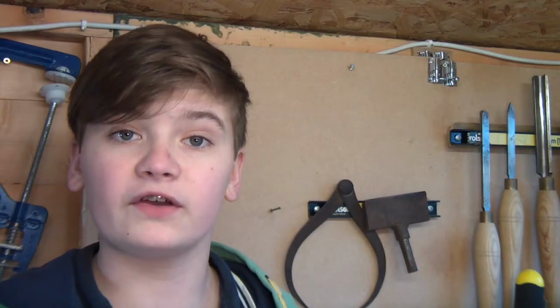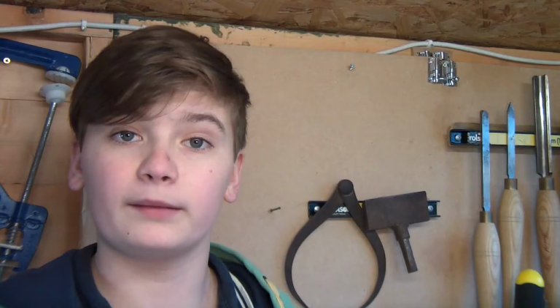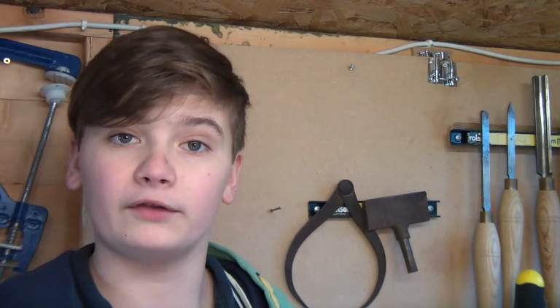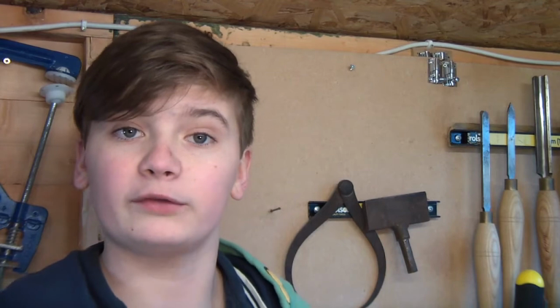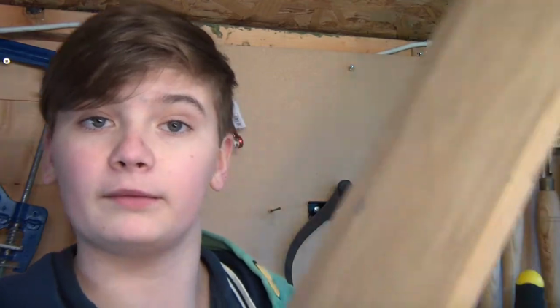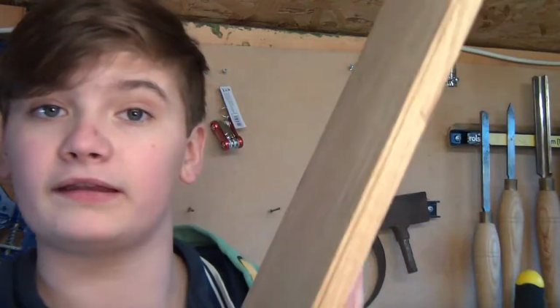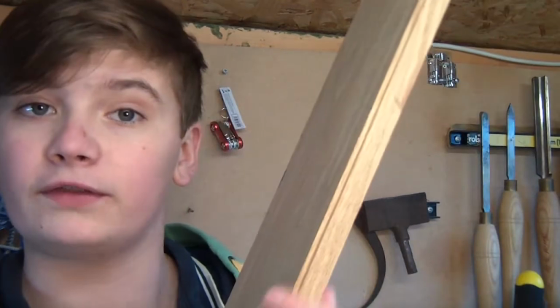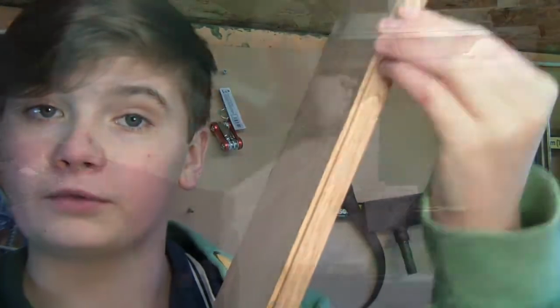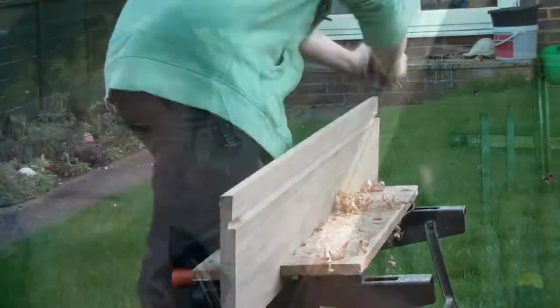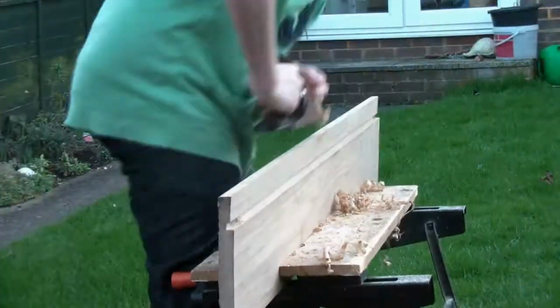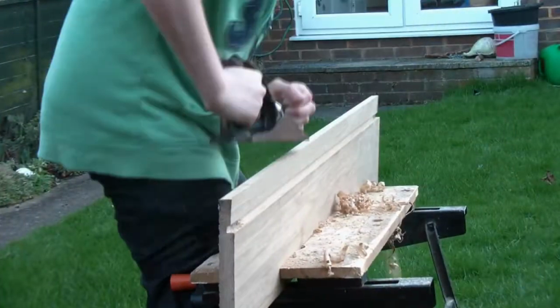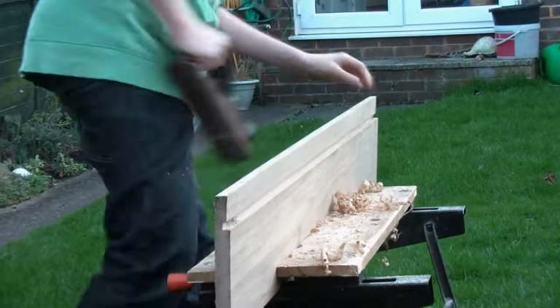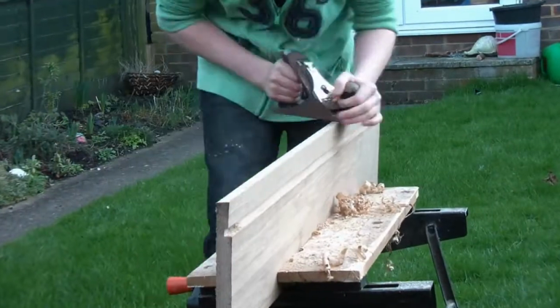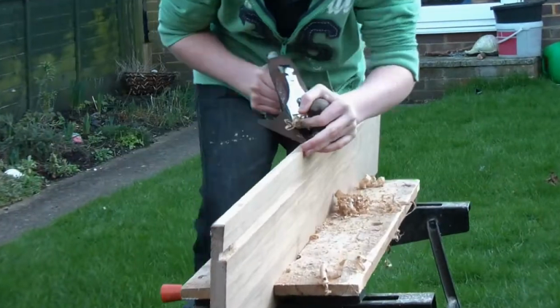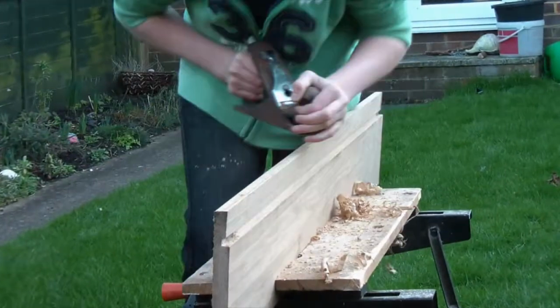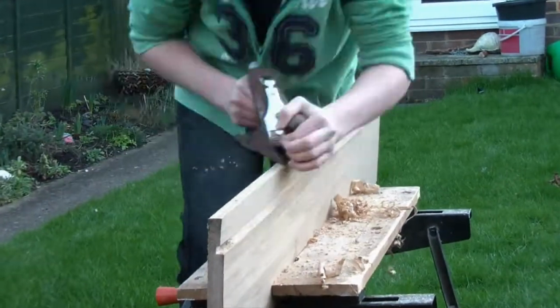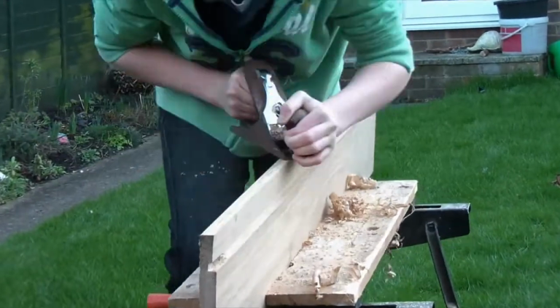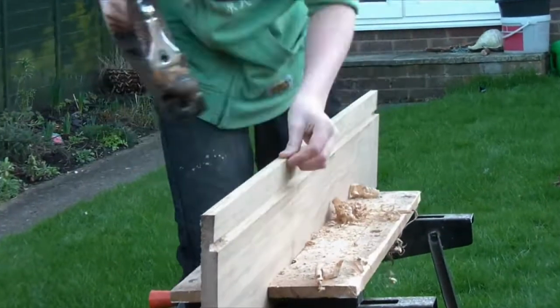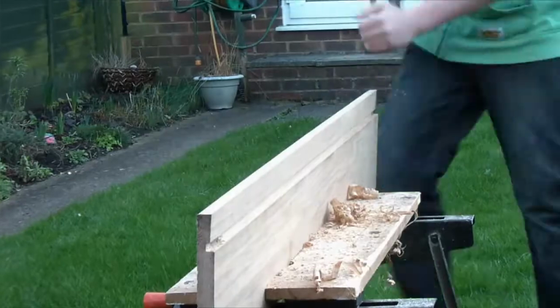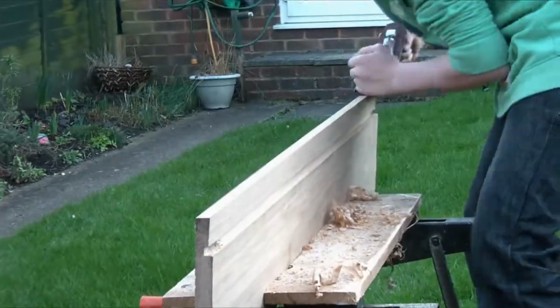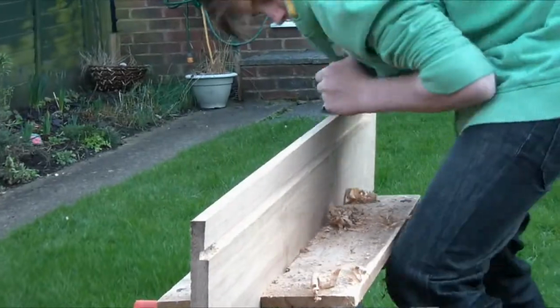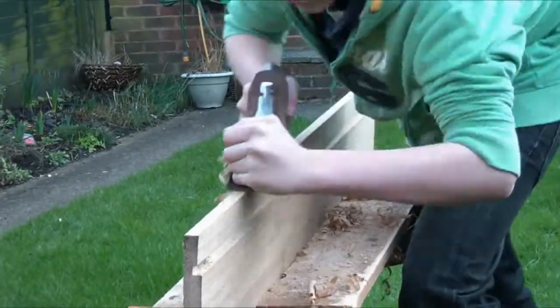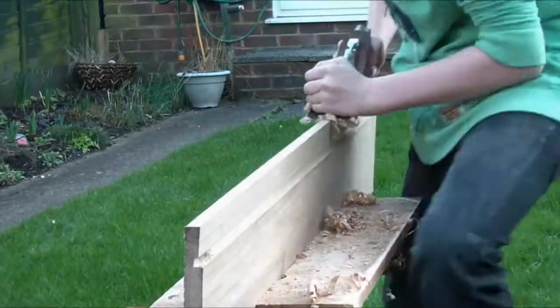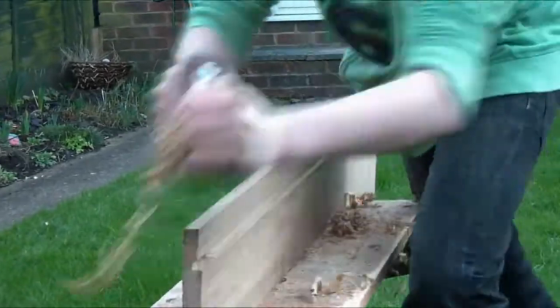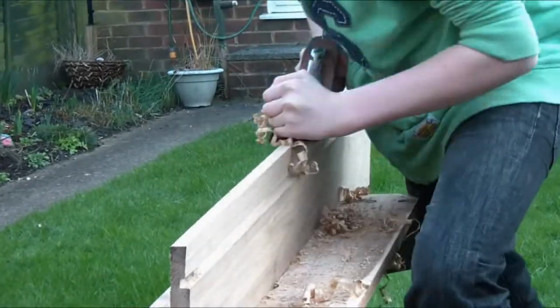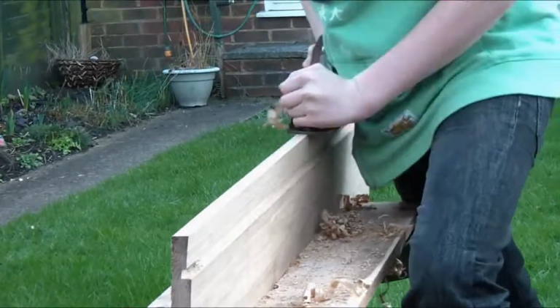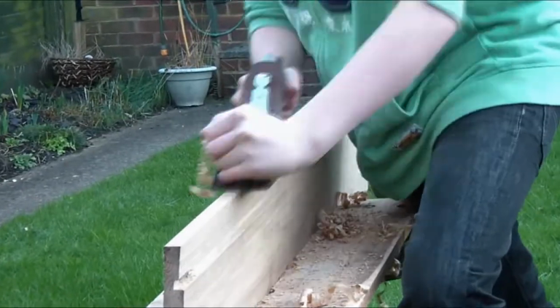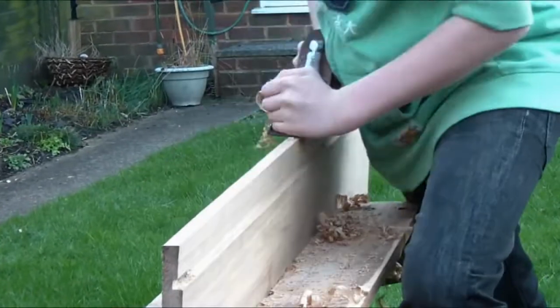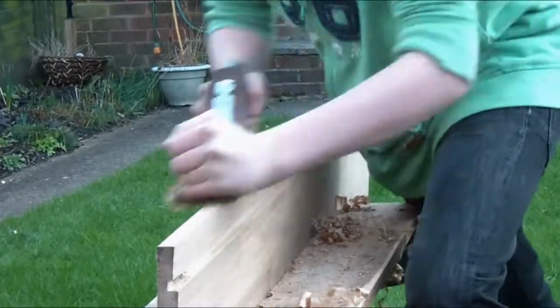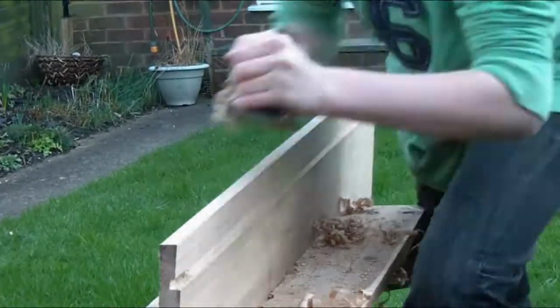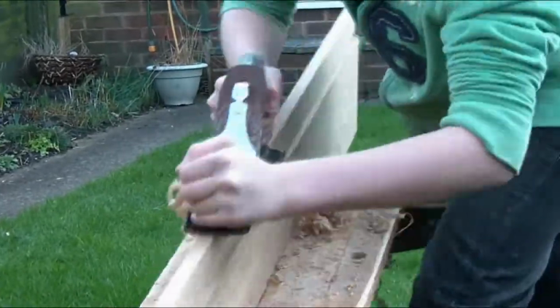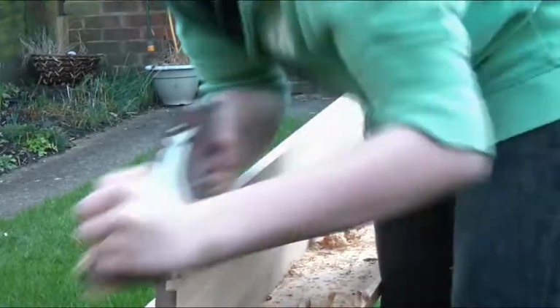The first thing I'm going to do is plane up this edge of the oak. This was taking a while because I needed to plane away quite a lot, so eventually I changed to a power planer.